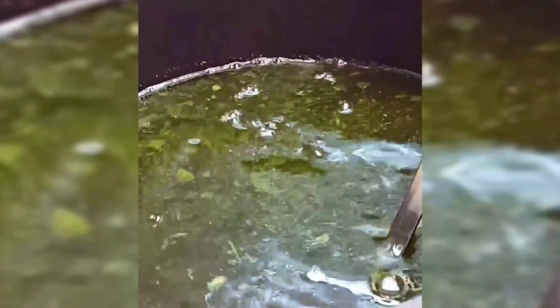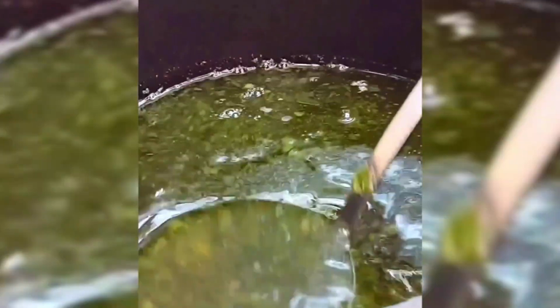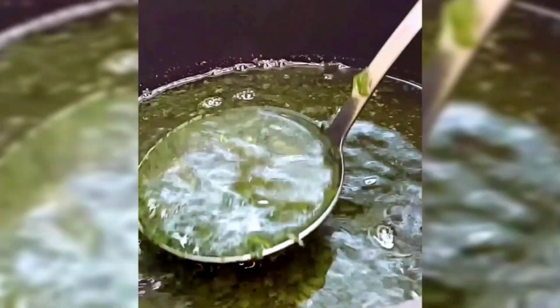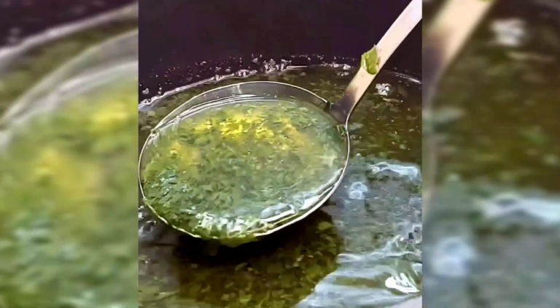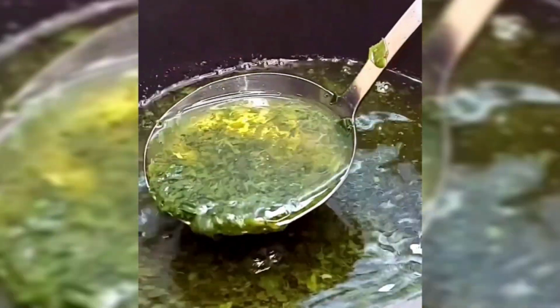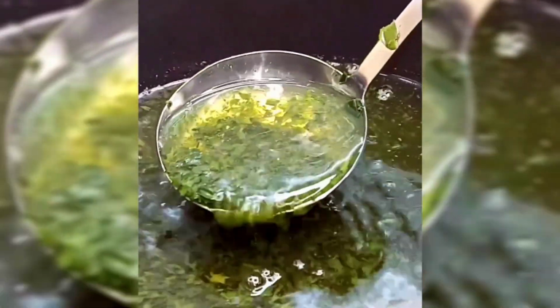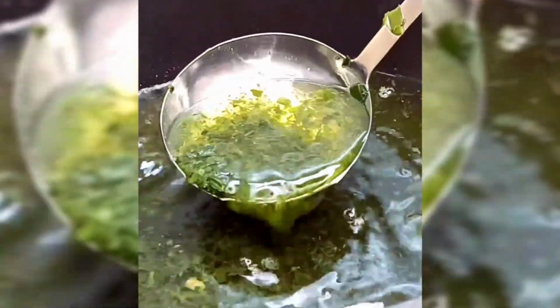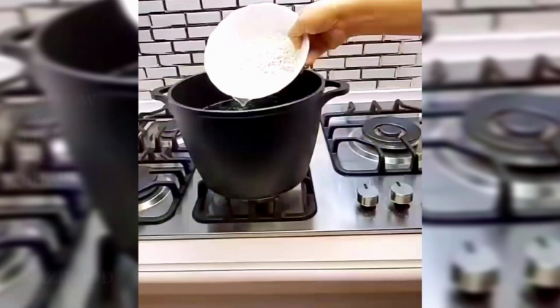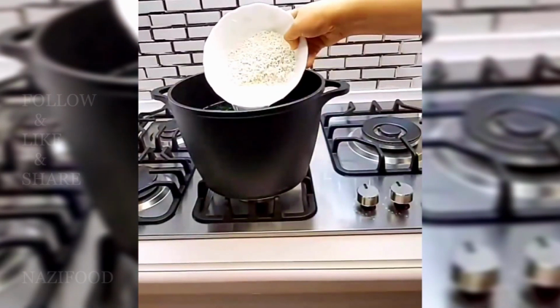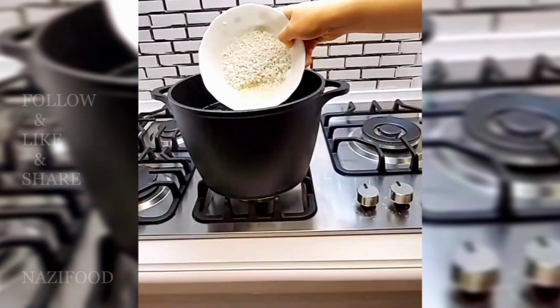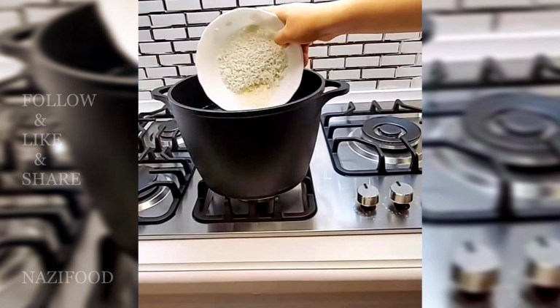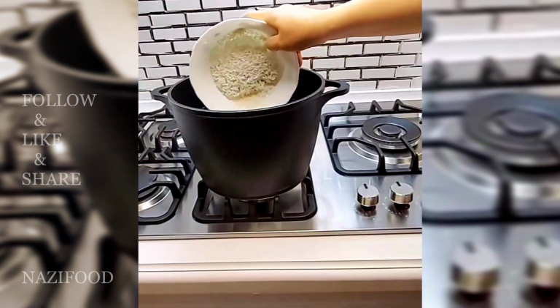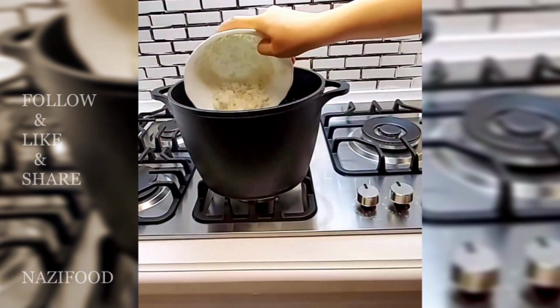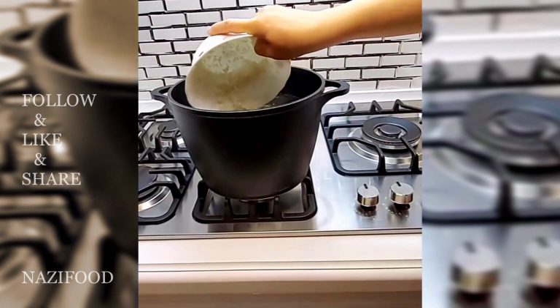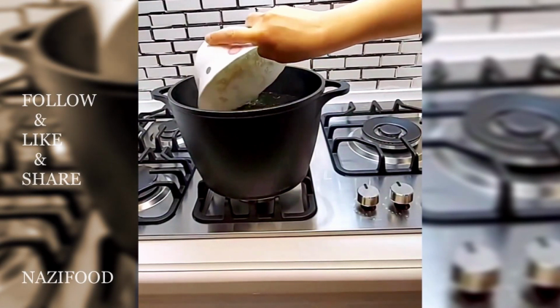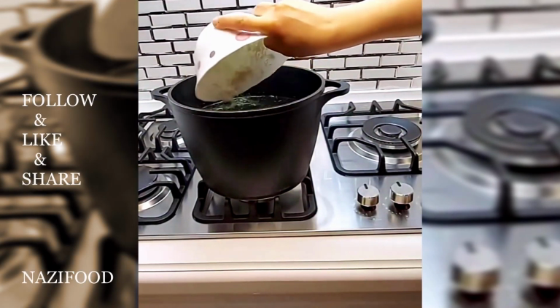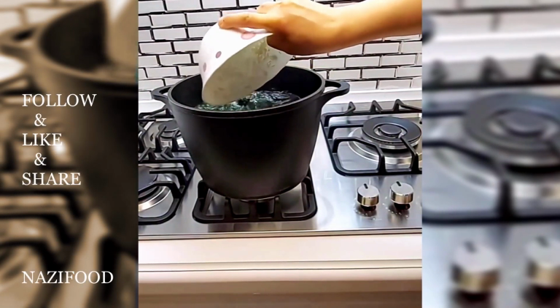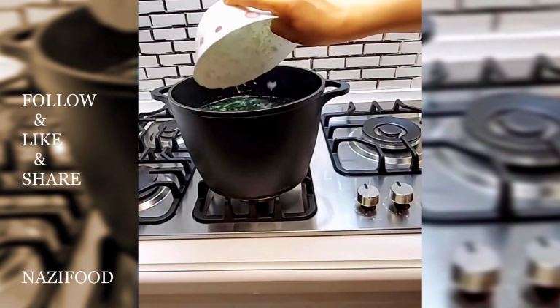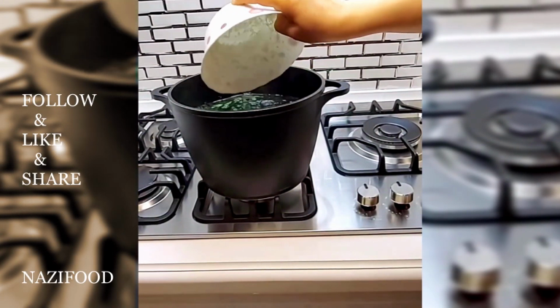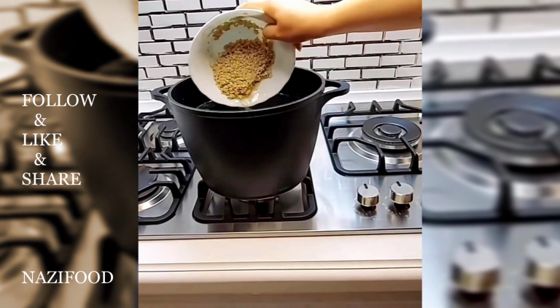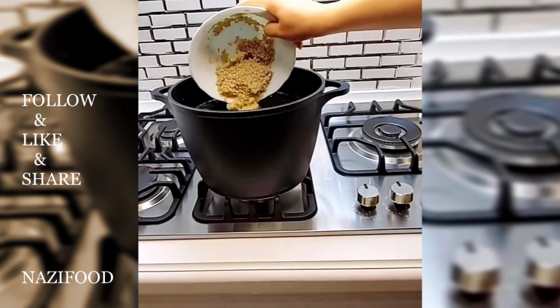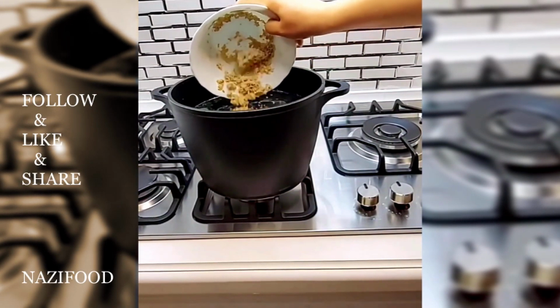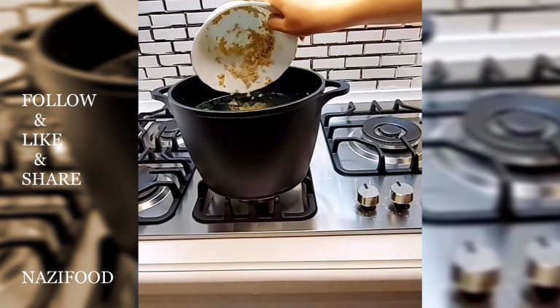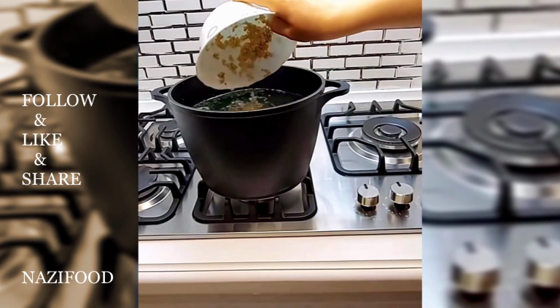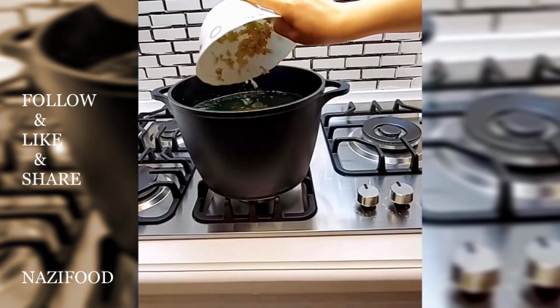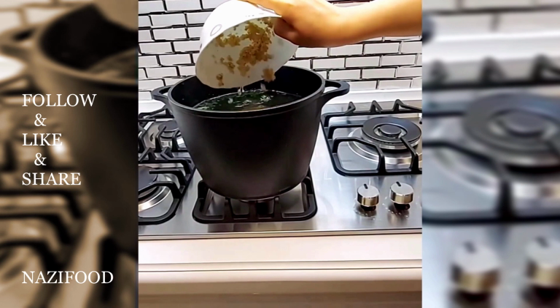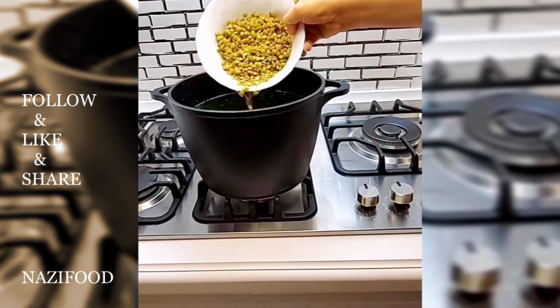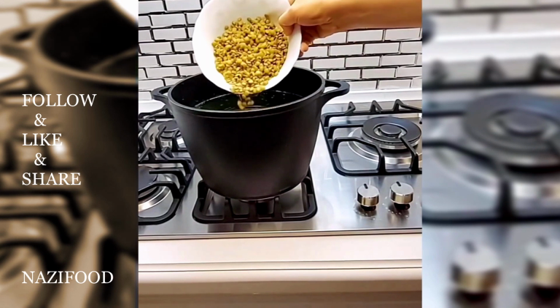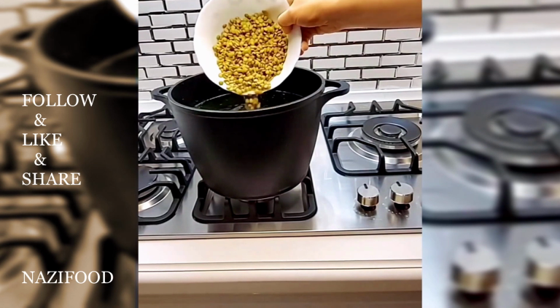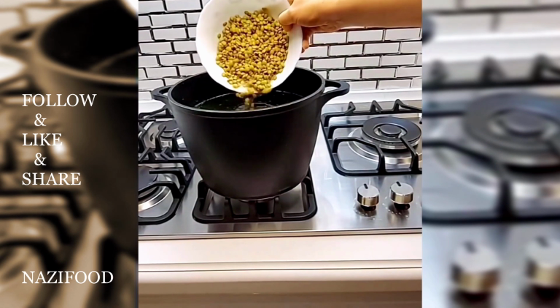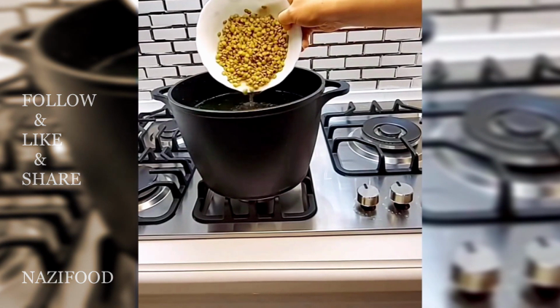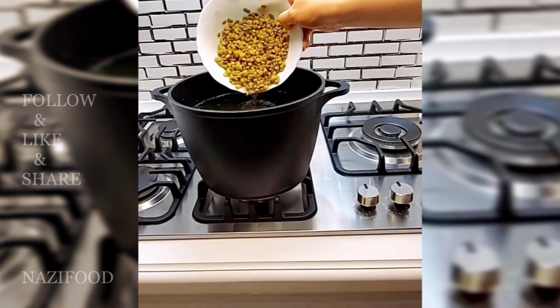Pour 2 liters of water into a pot and place it over heat until it boils. Add the chopped ash herb, half grain rice, cracked wheat, and lentils. After 30 minutes,